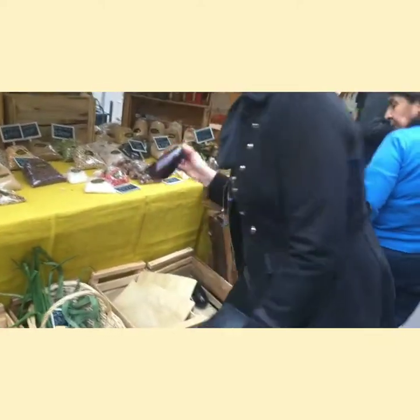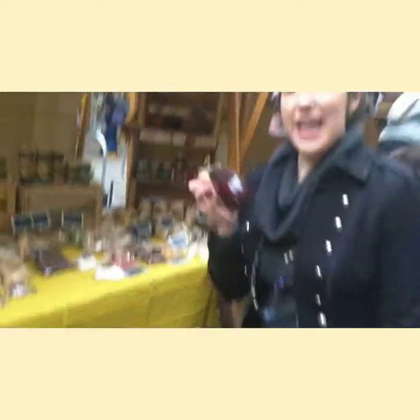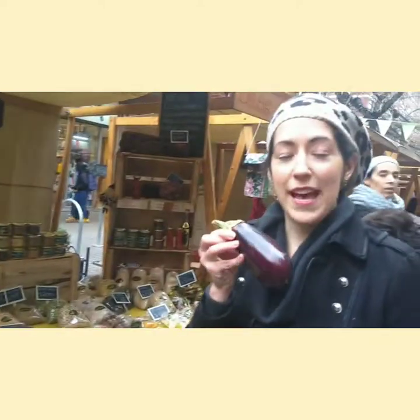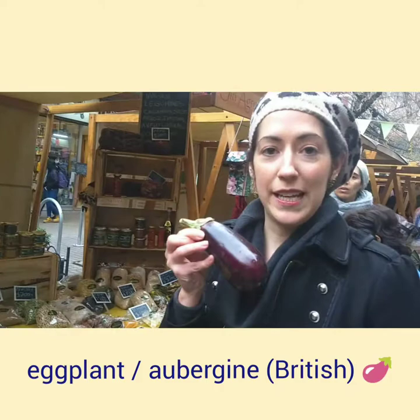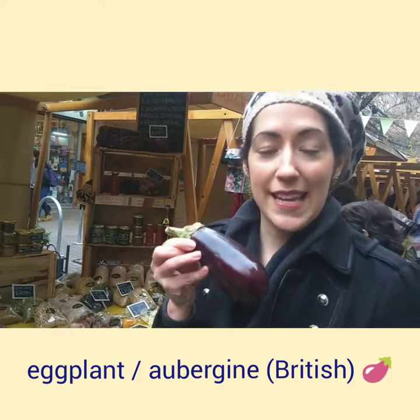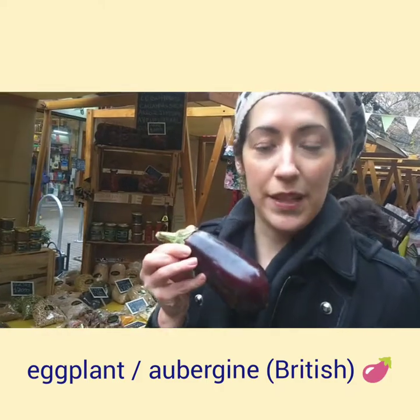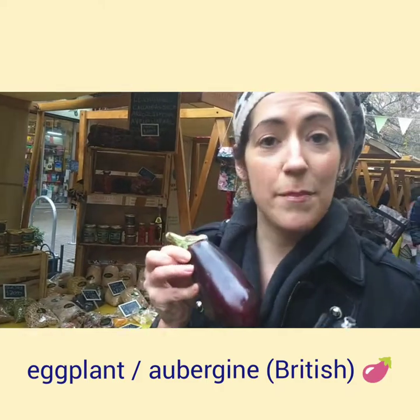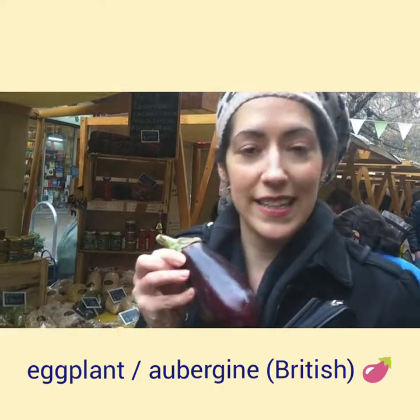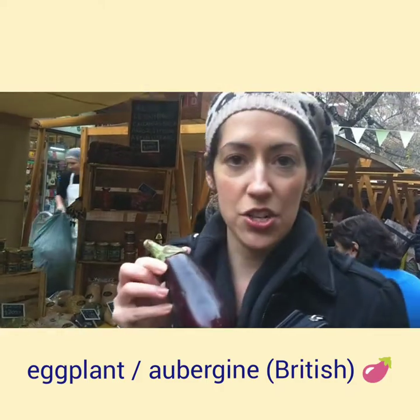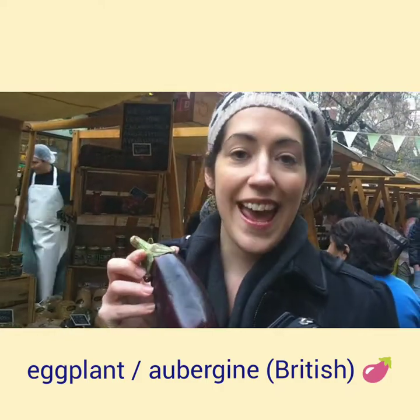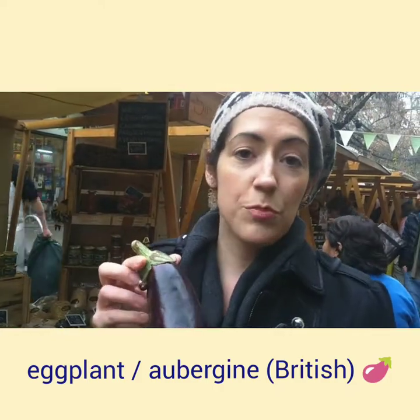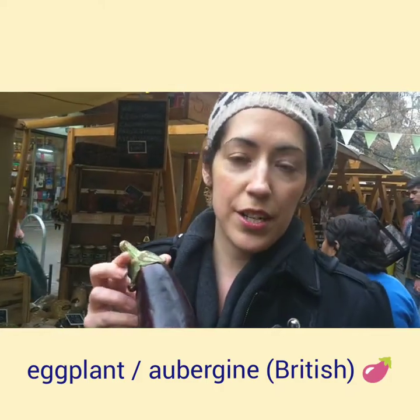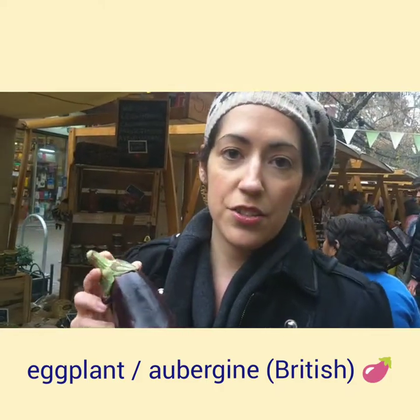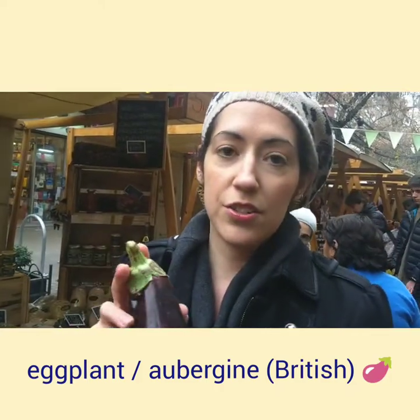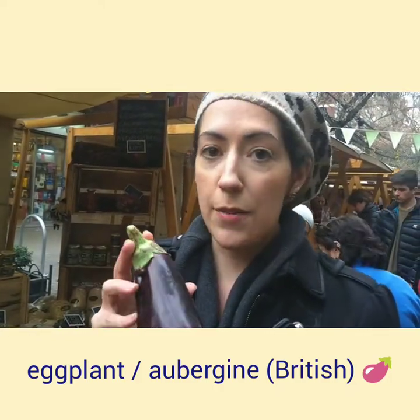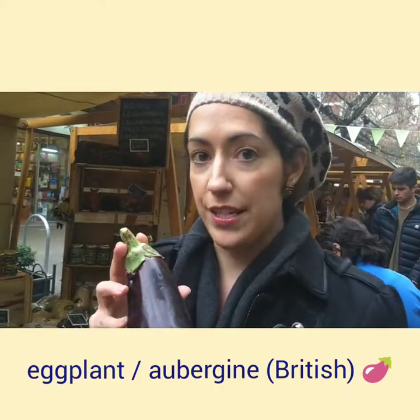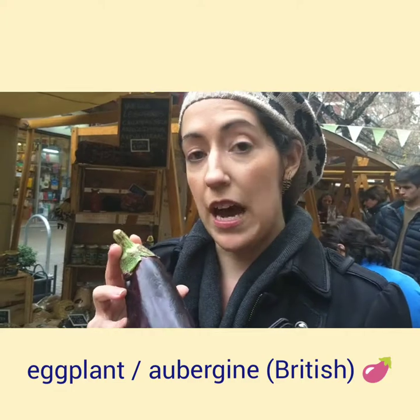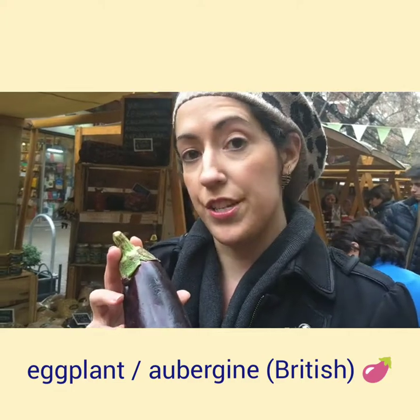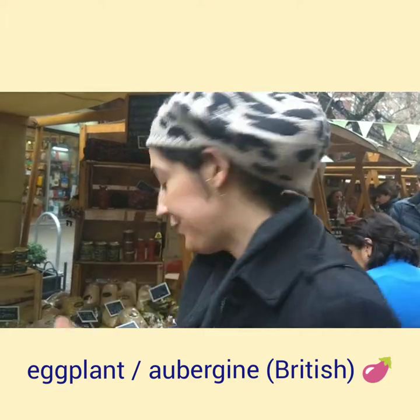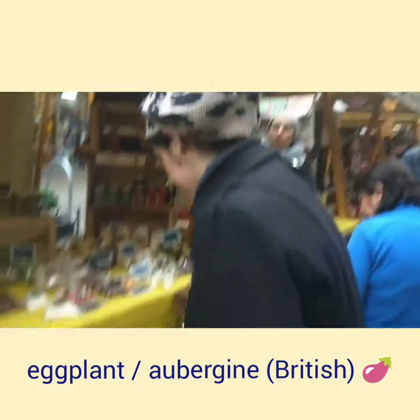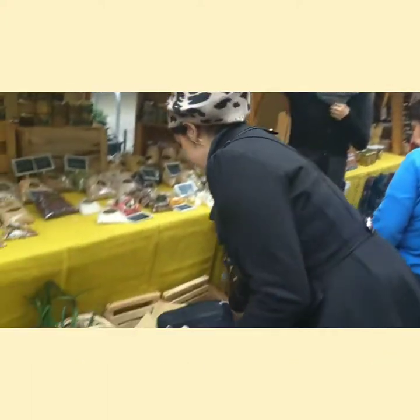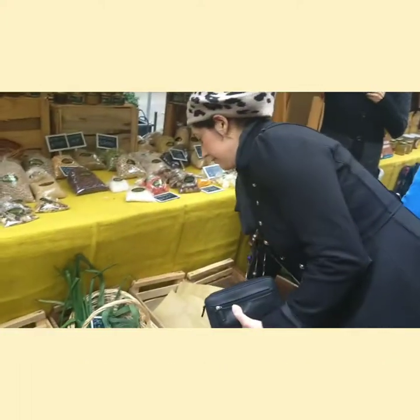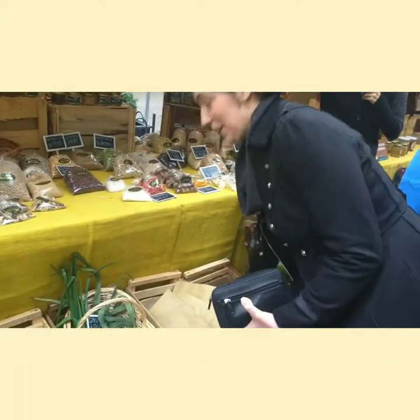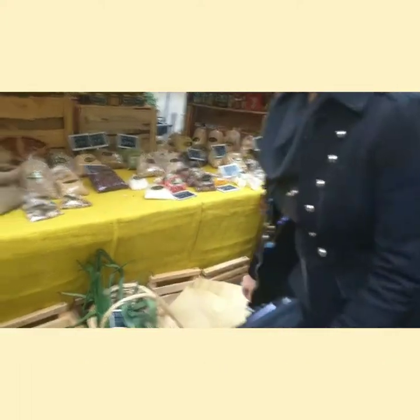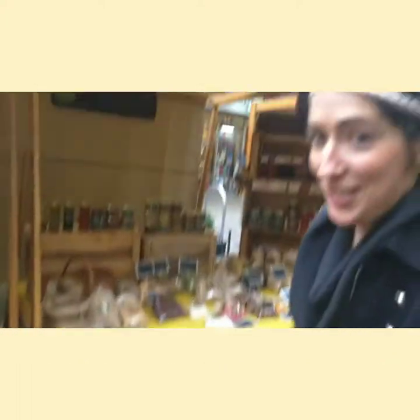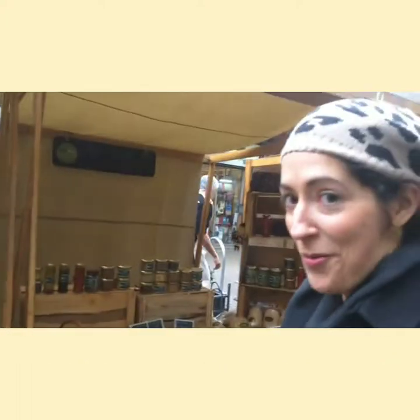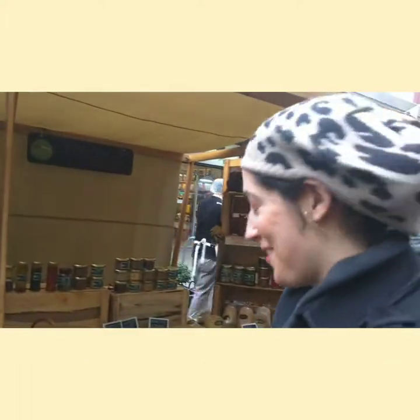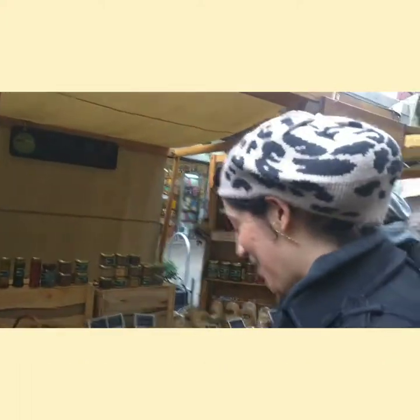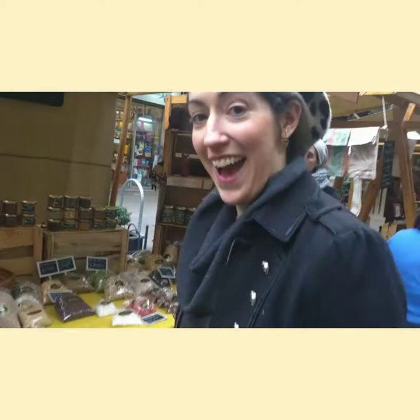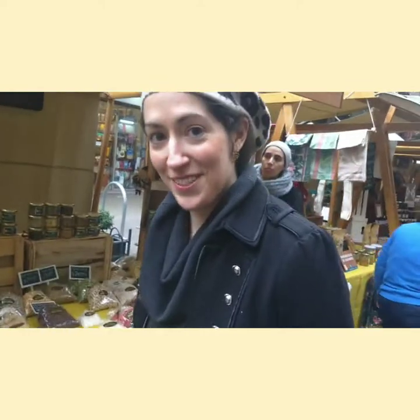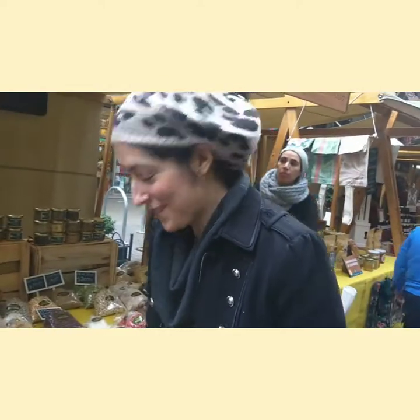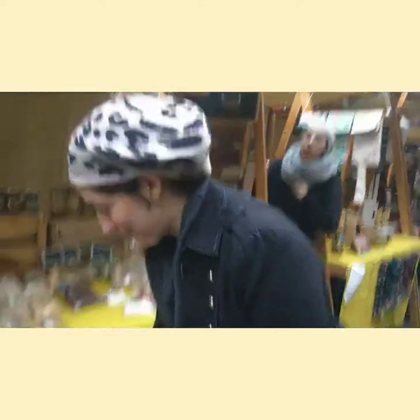Here we have eggplants — eggplants in American English. And in British English, this is called aubergine. My New York accent sometimes gets in the way.